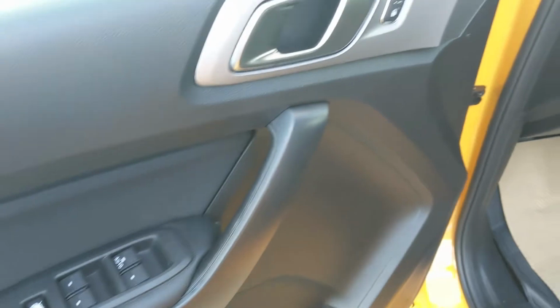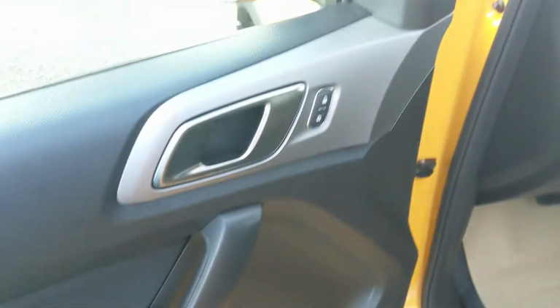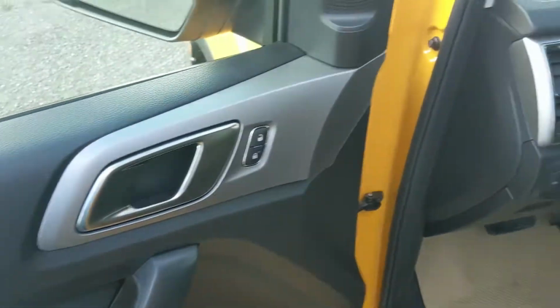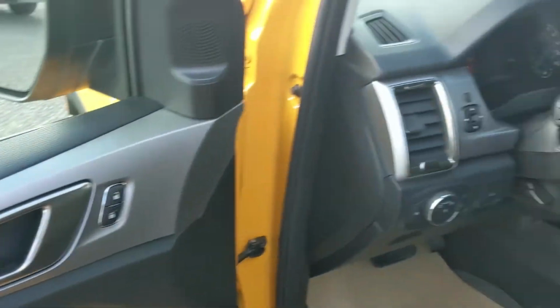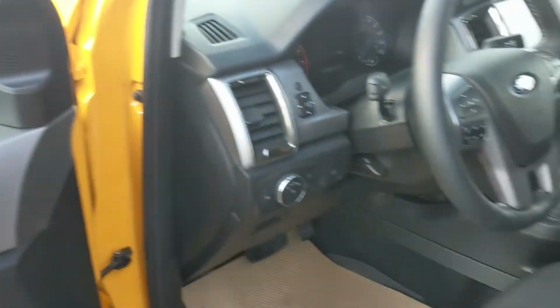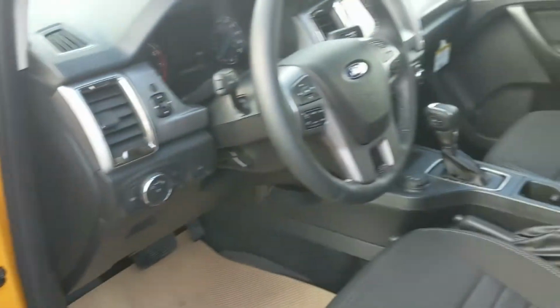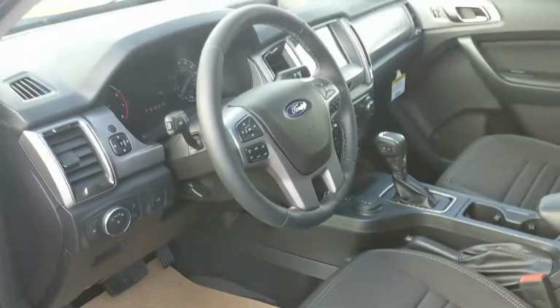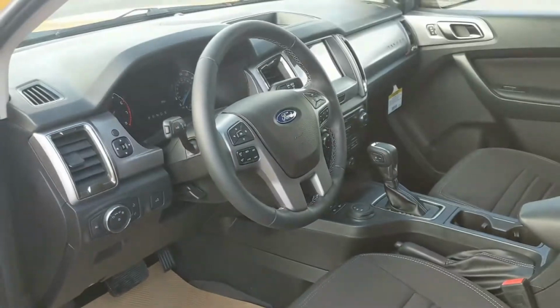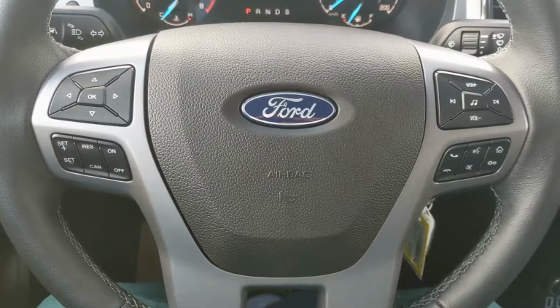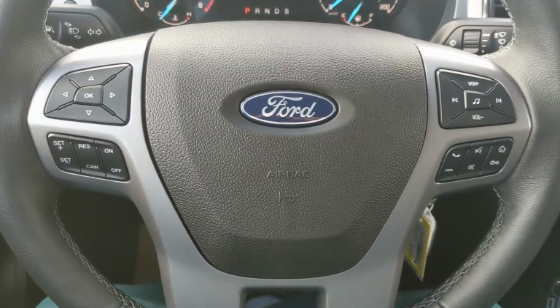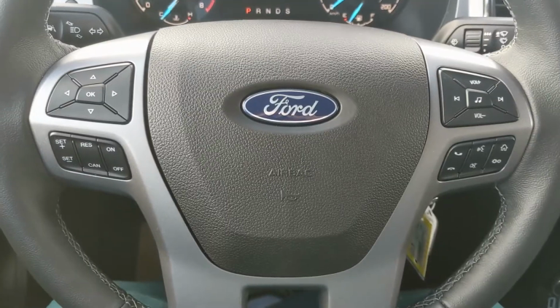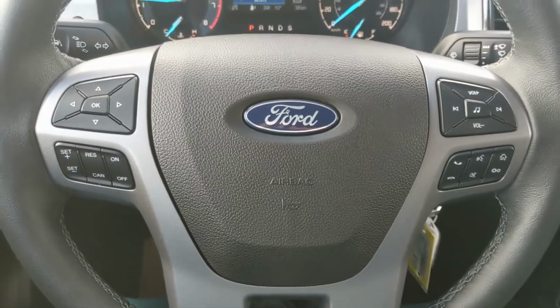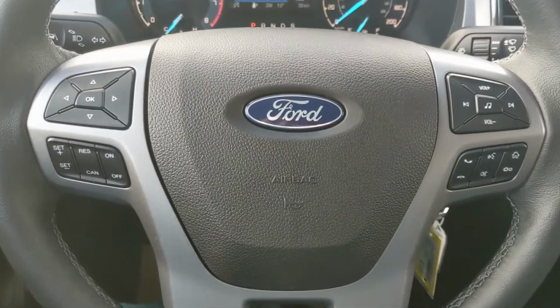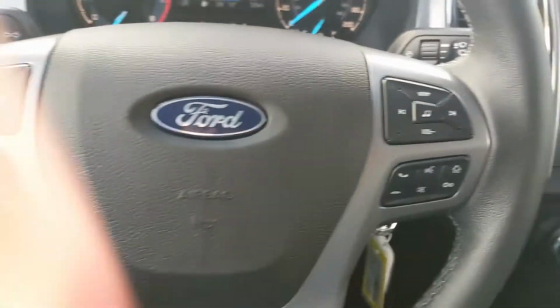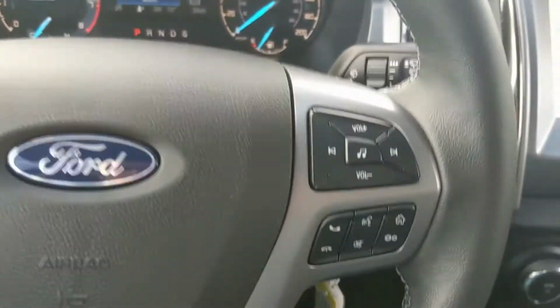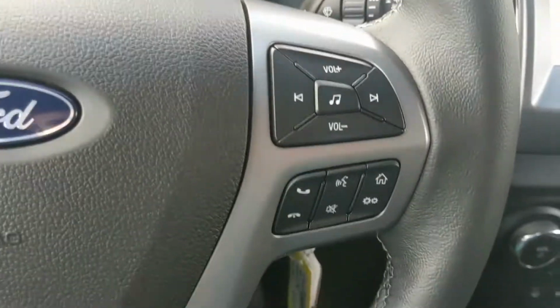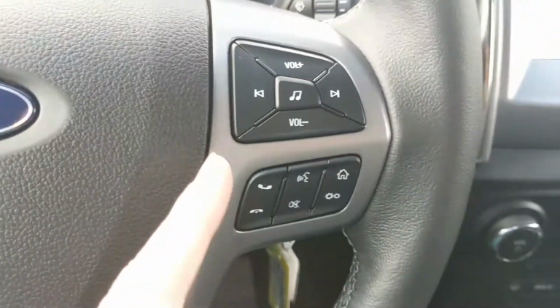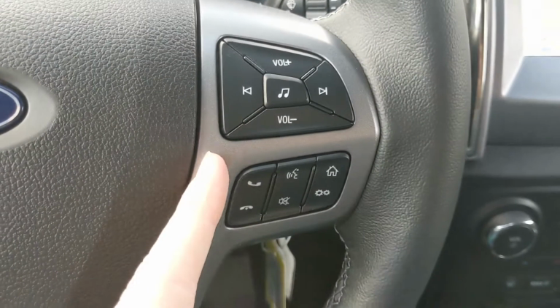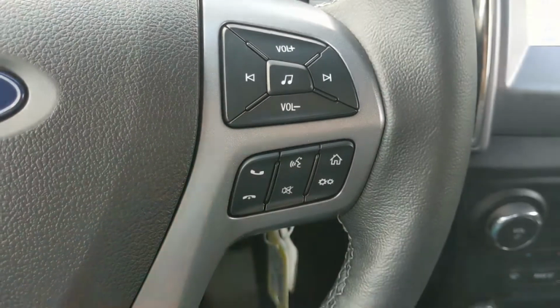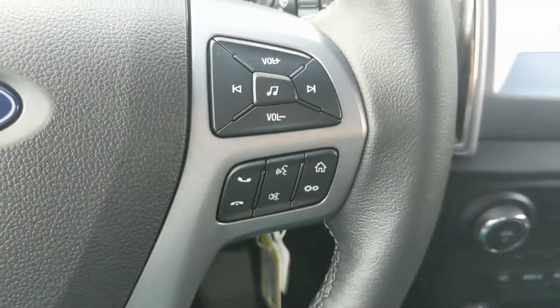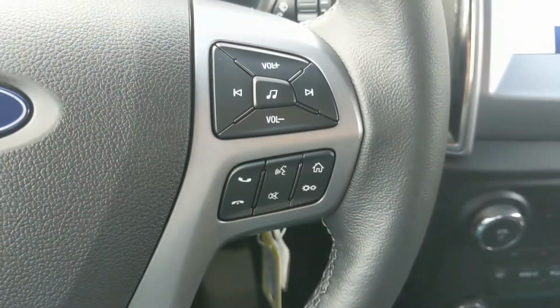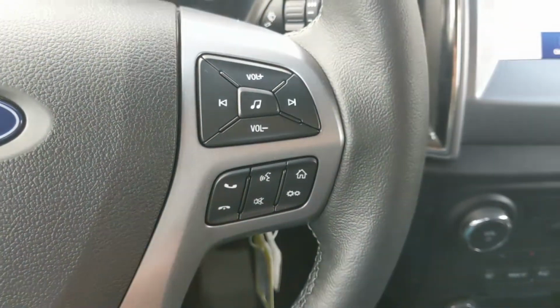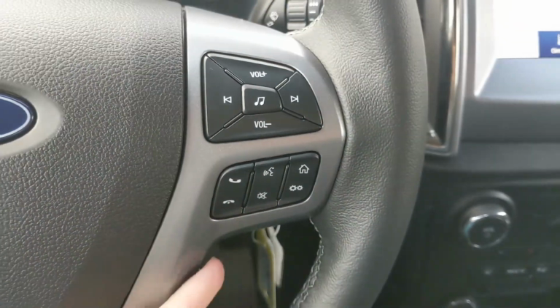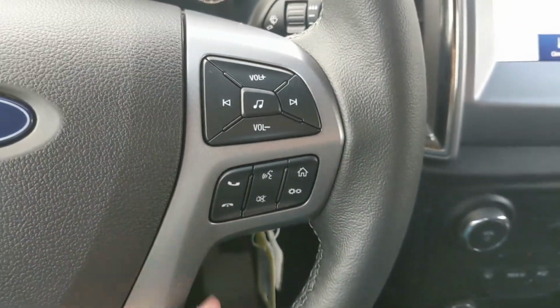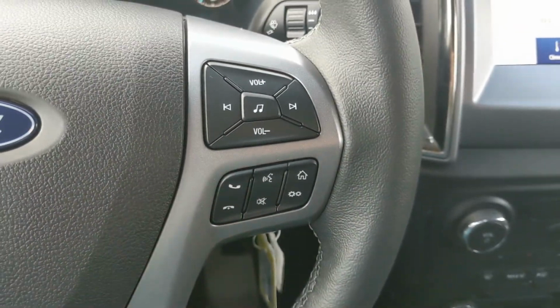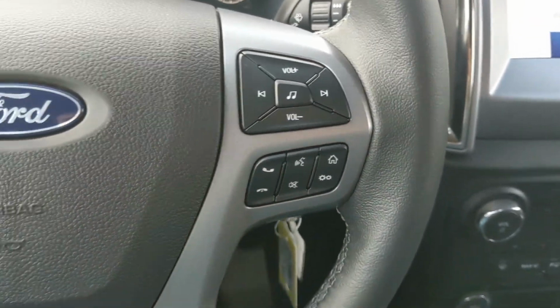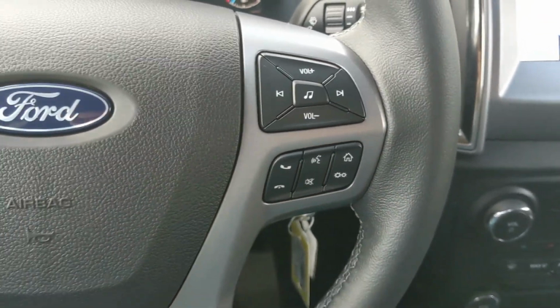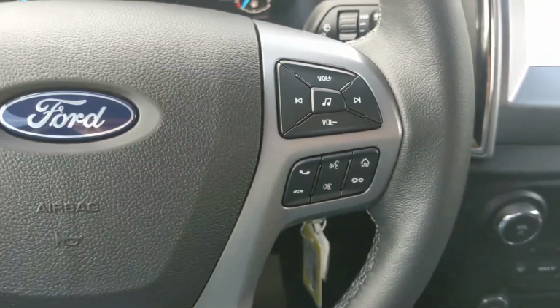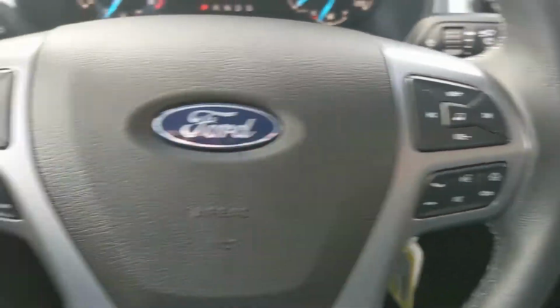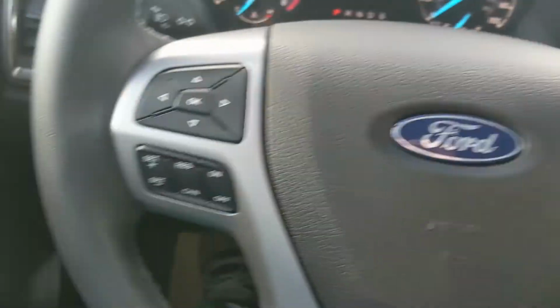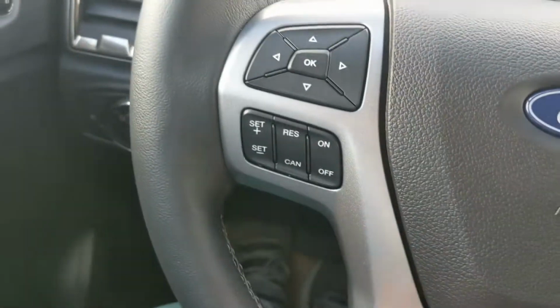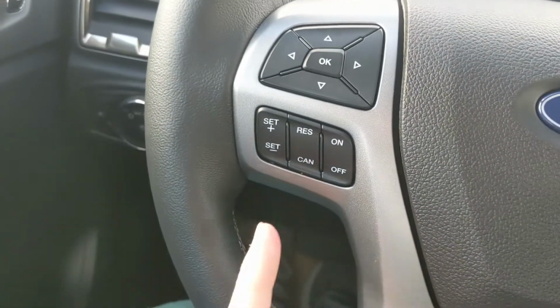Looking into the front, you have power windows, power mirrors, and power locks. Sitting in the vehicle with it running and looking at the steering wheel, on the right-hand side you have your hands-free phone and radio controls.